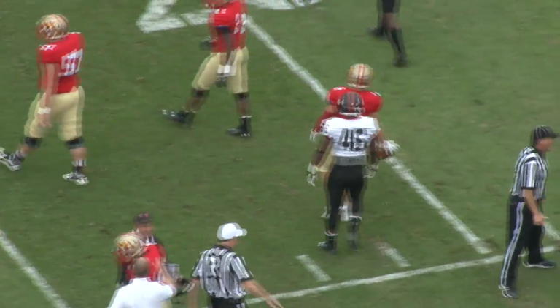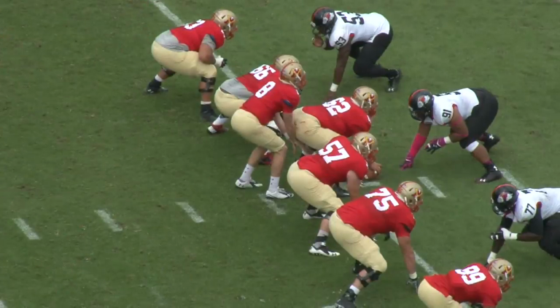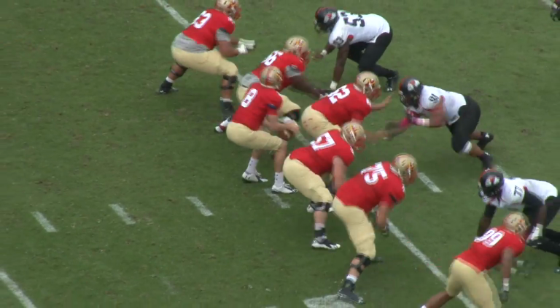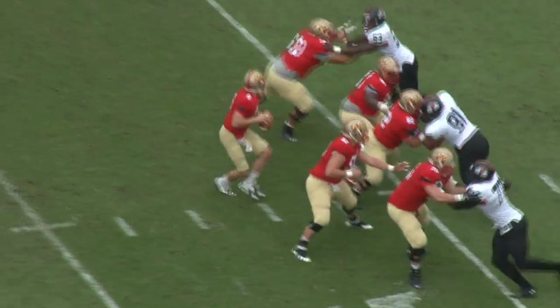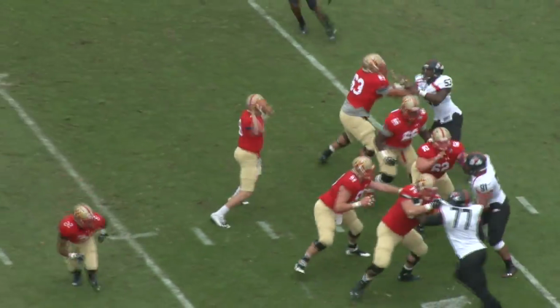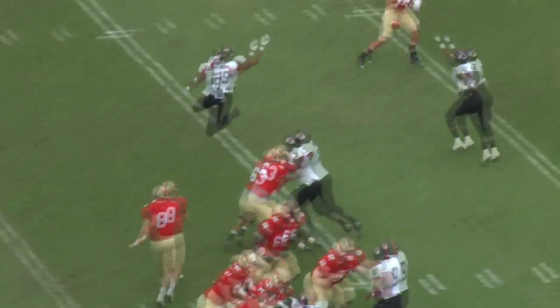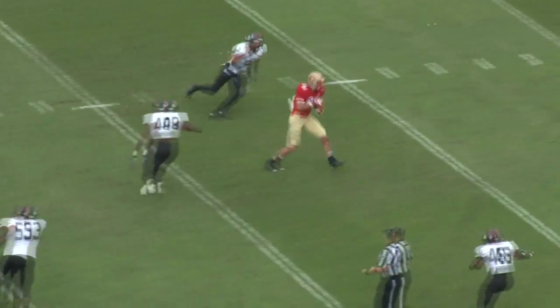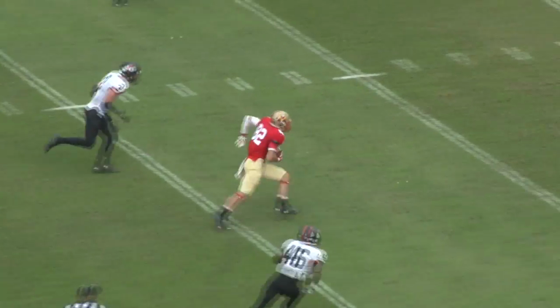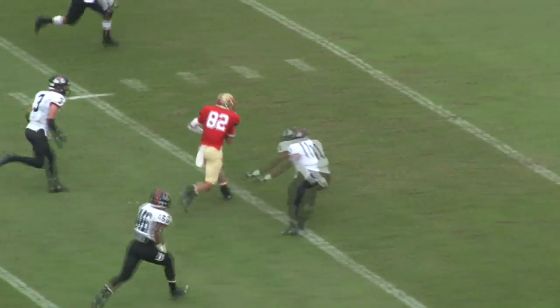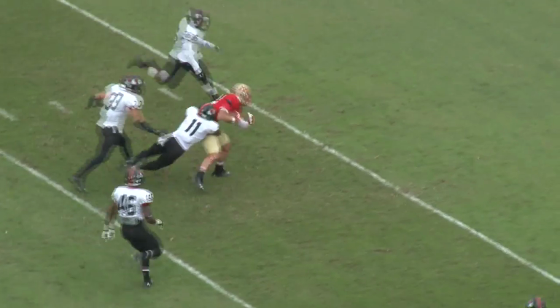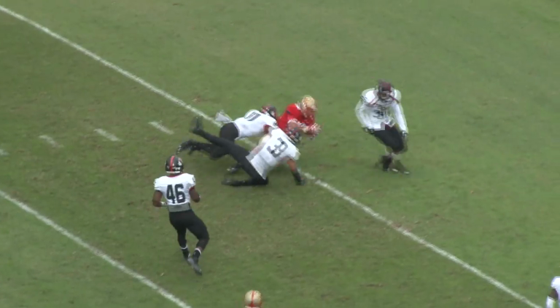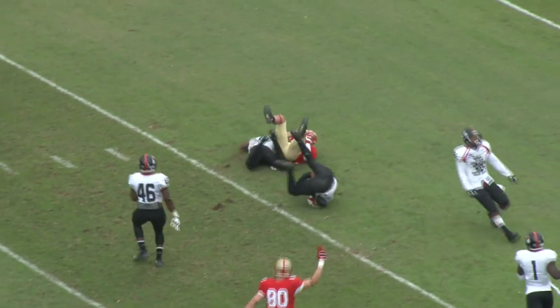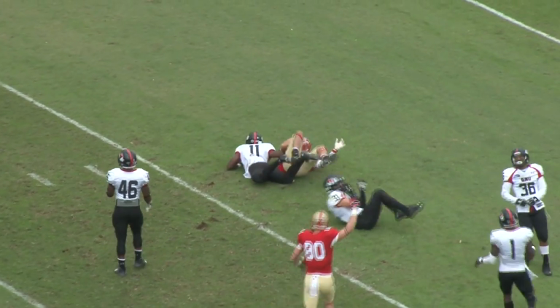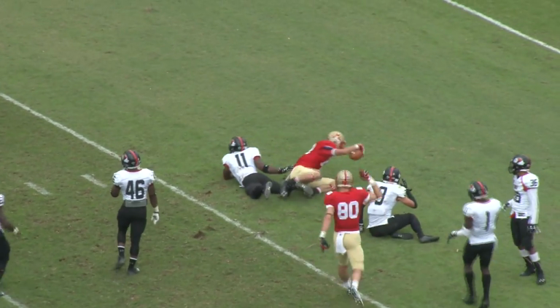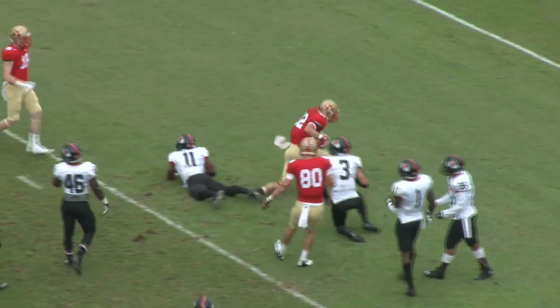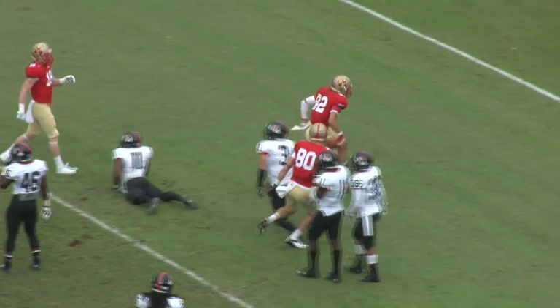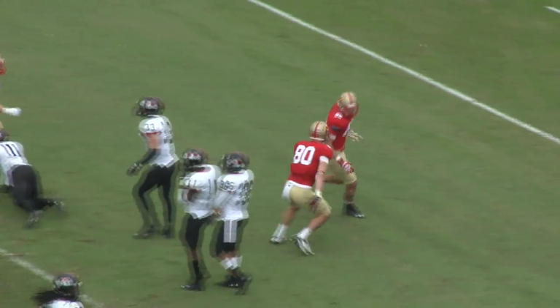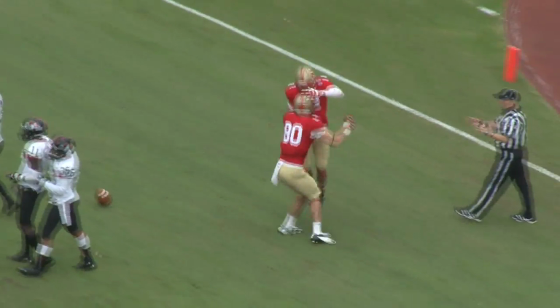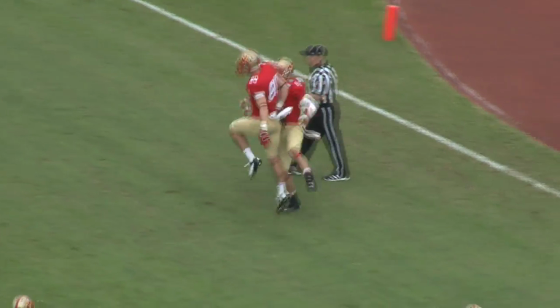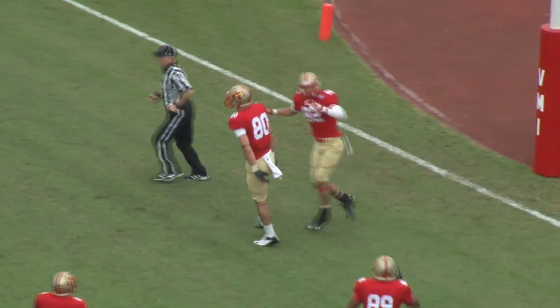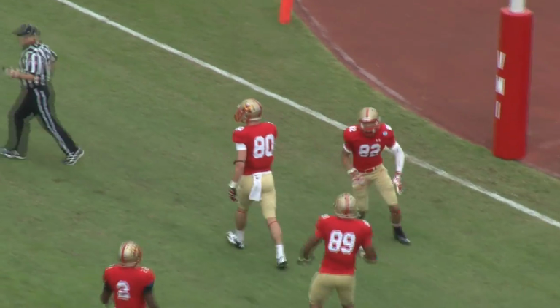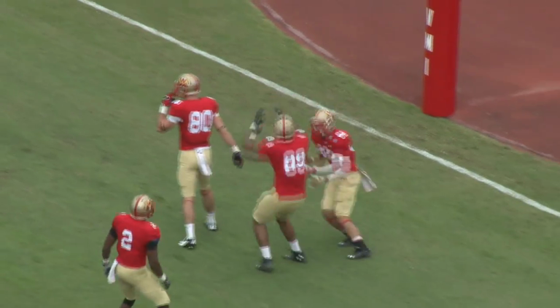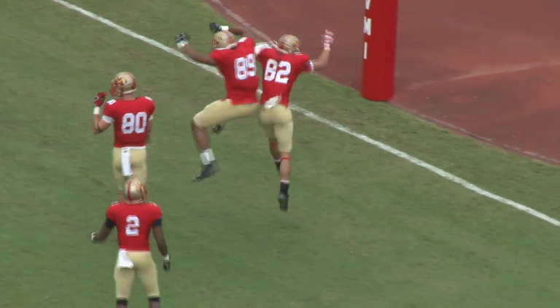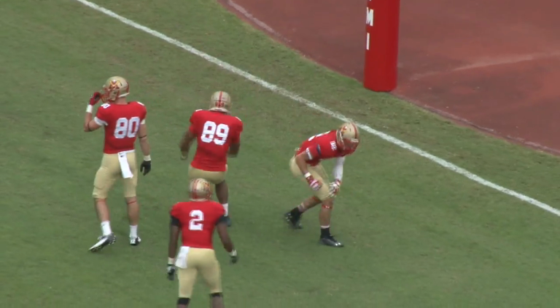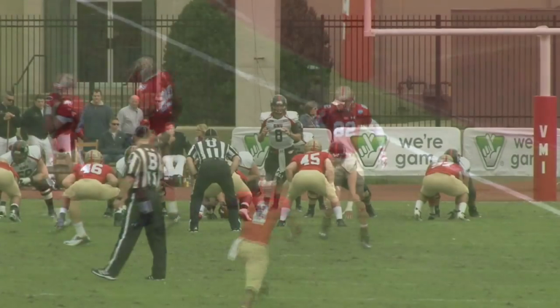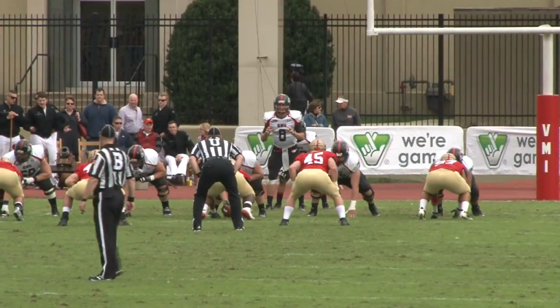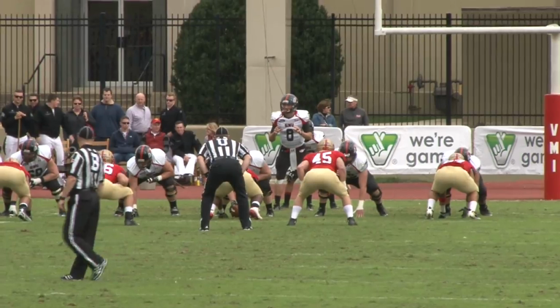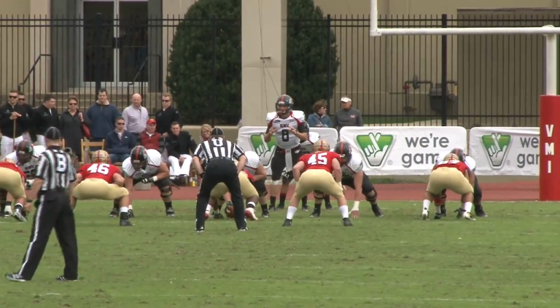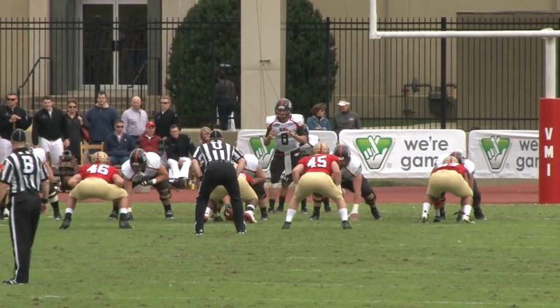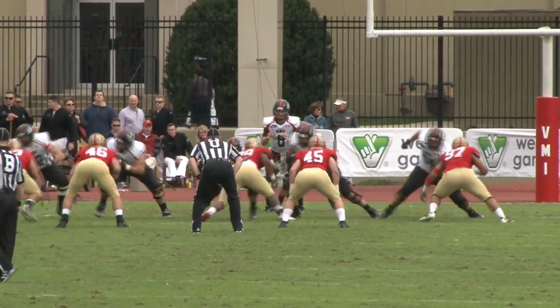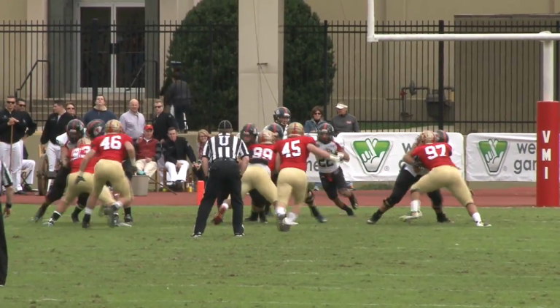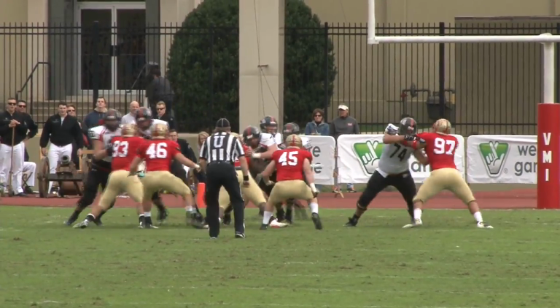This is against Bucknell in the opener. Quick drop, slant, wide open, catch at the 12, to the 5, and into the end zone — touchdown! A 19-yard pass play, Matthew Nichols. Second down and 10 from the 8-yard line.